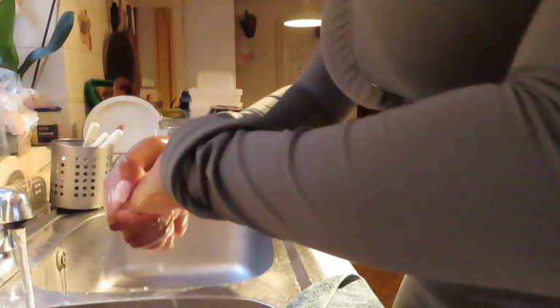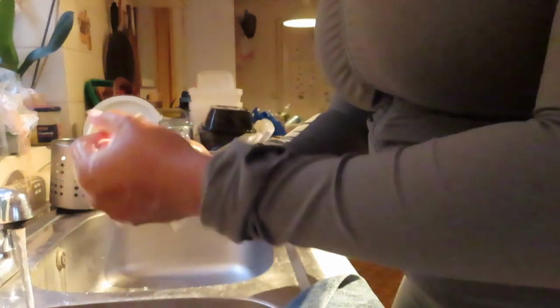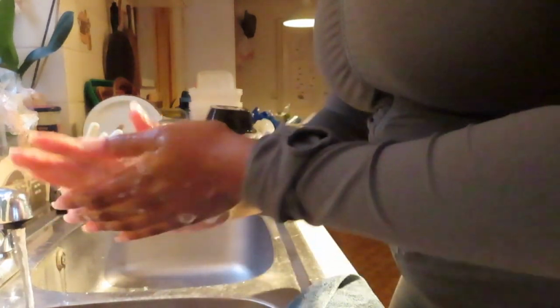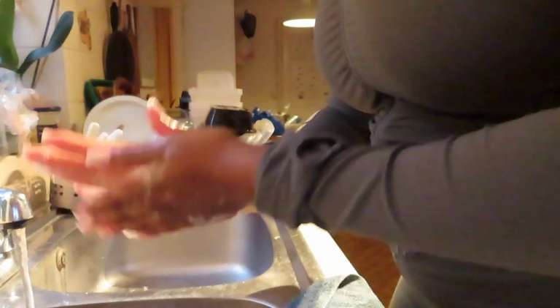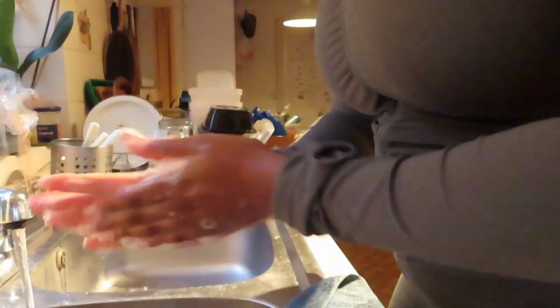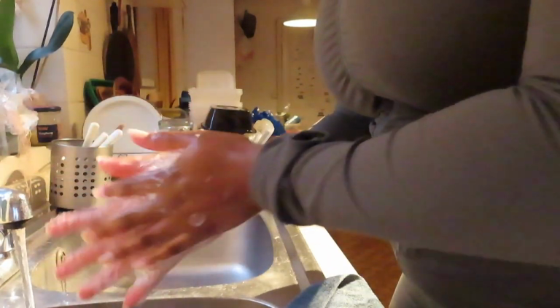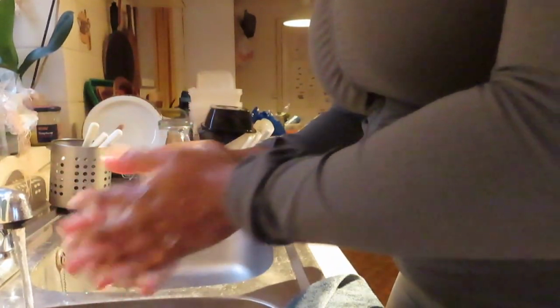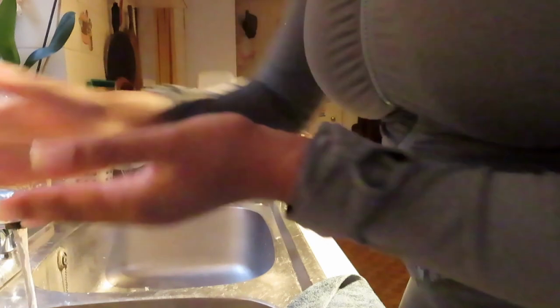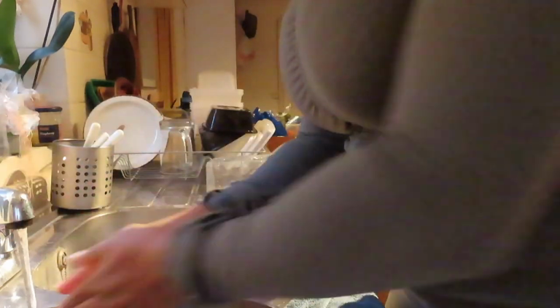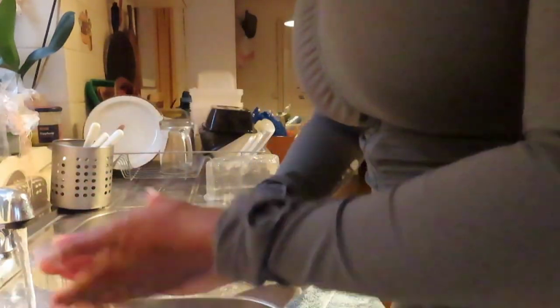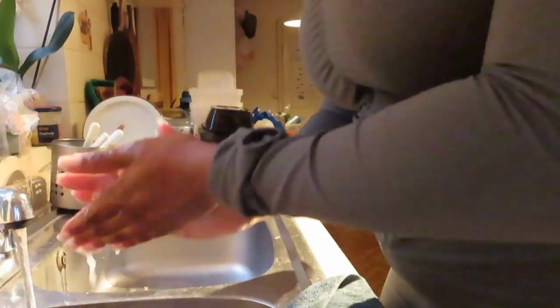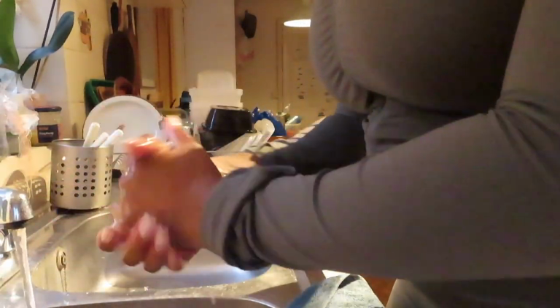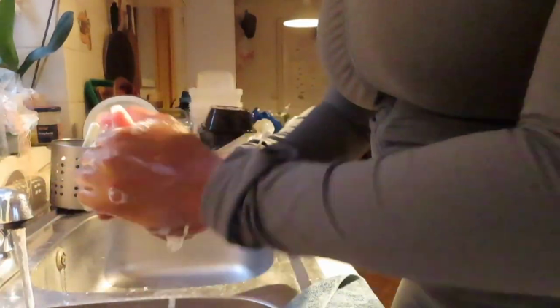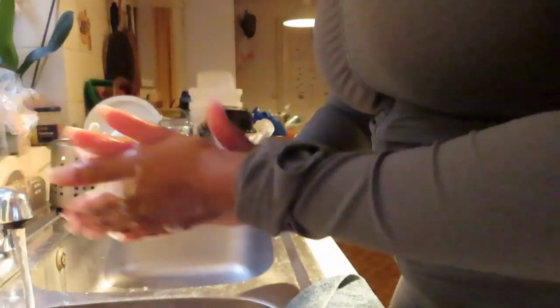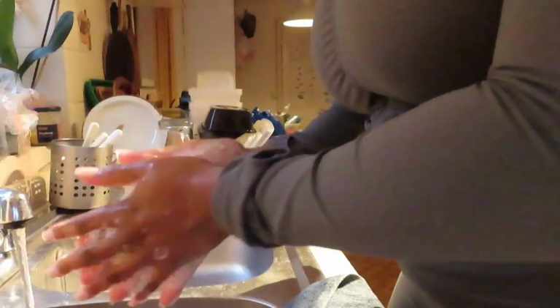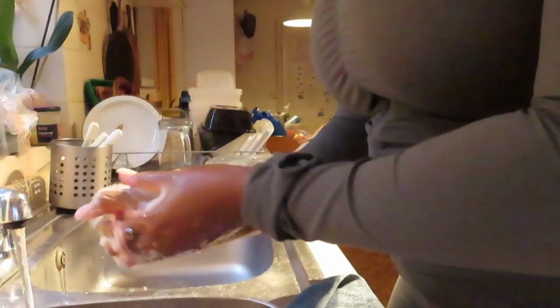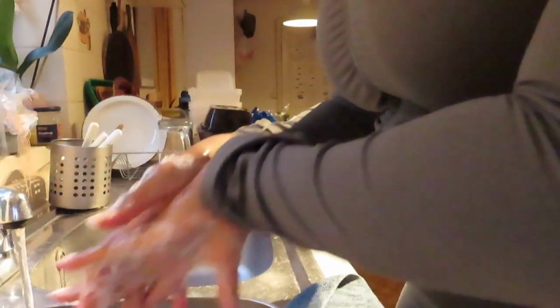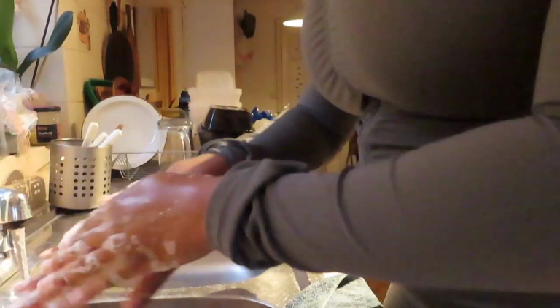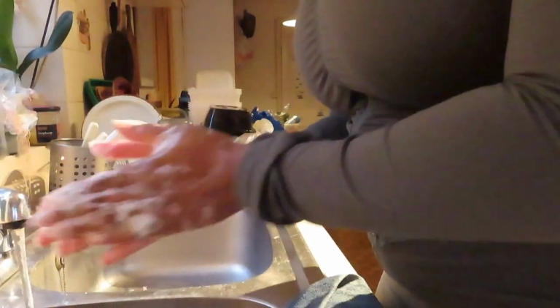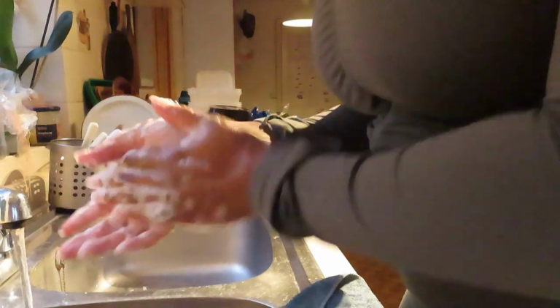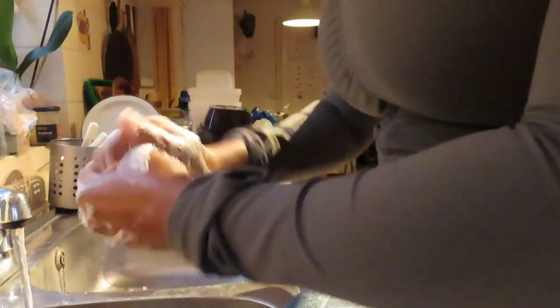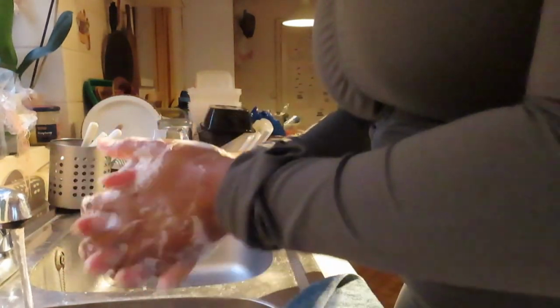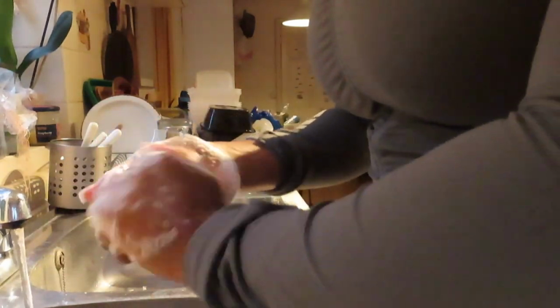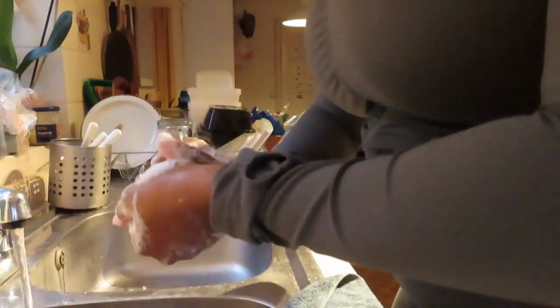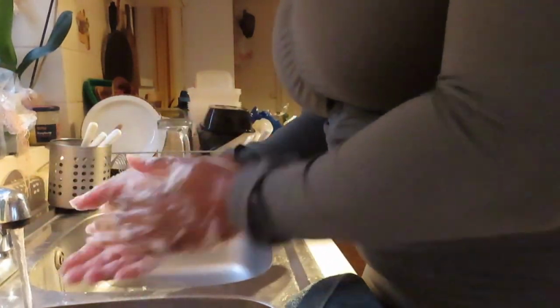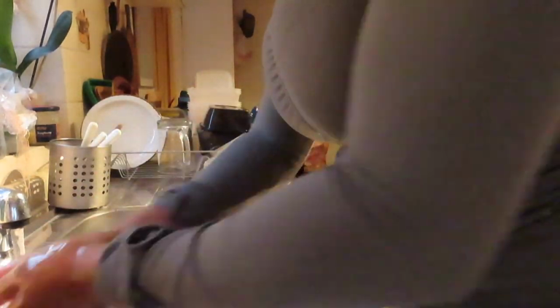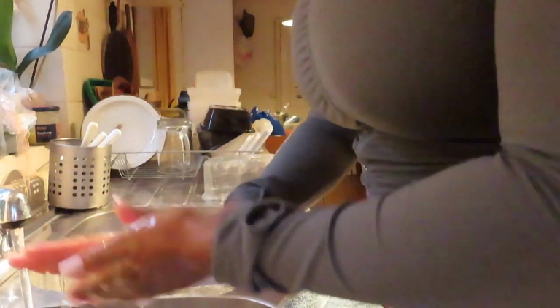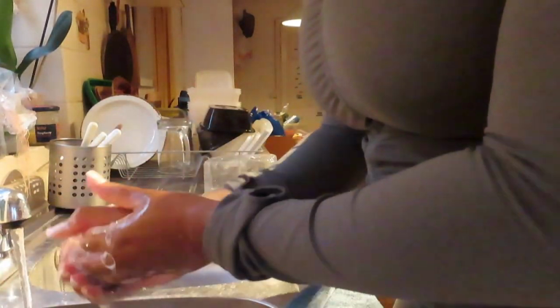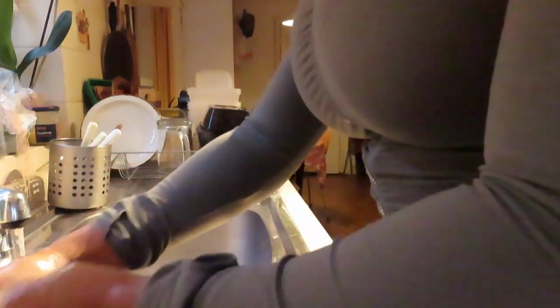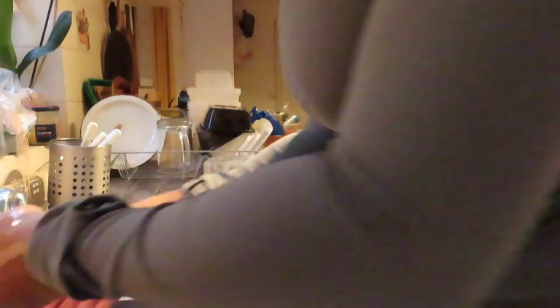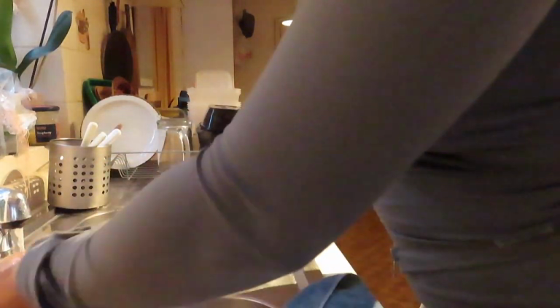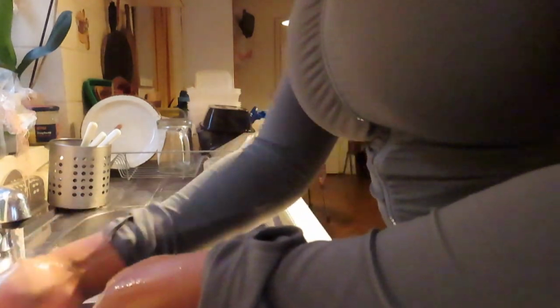First things first, go and wash your dirty hands. Make sure you thoroughly wash your hands — get into those nail beds, get into those grooves, especially for the ladies with the acrylics.